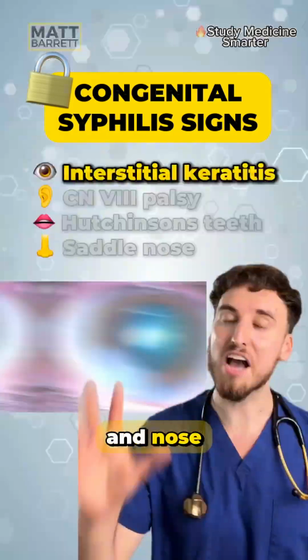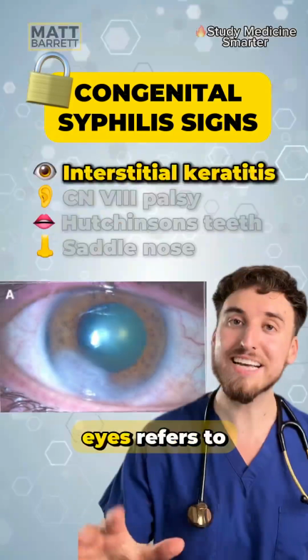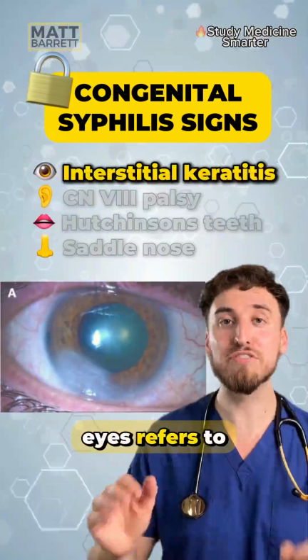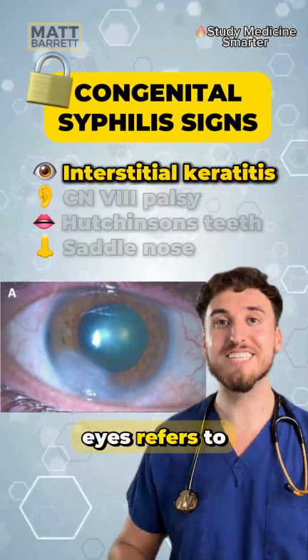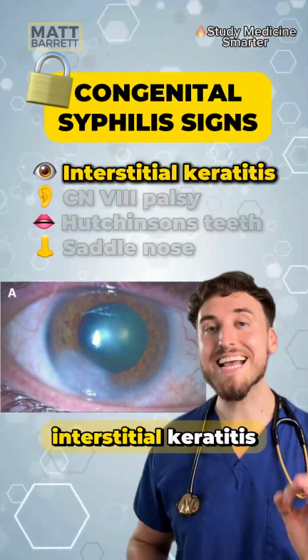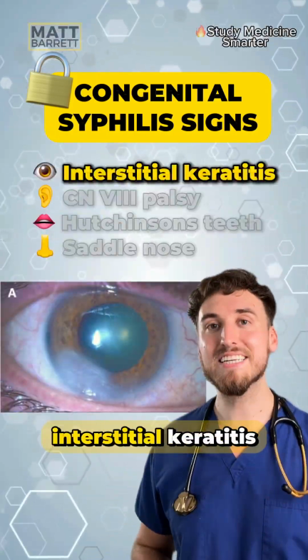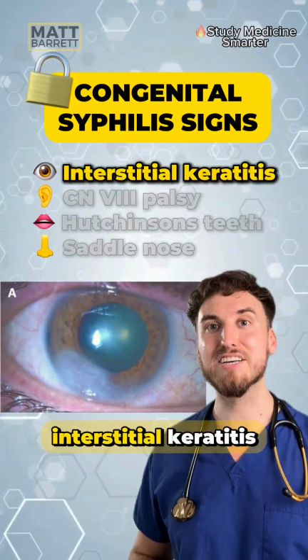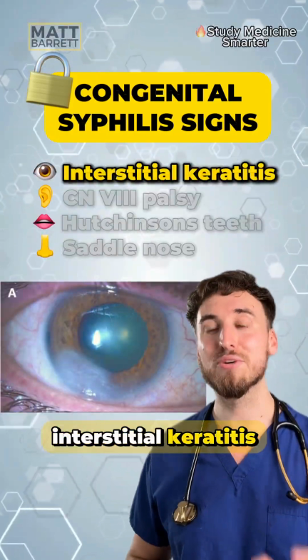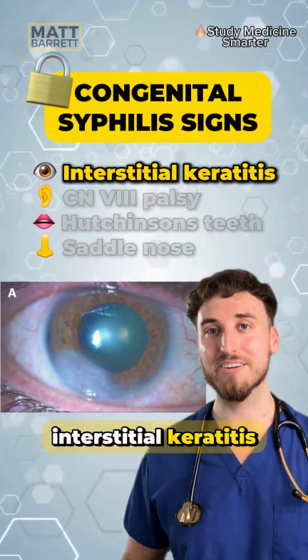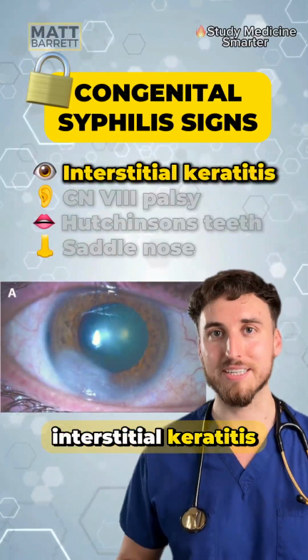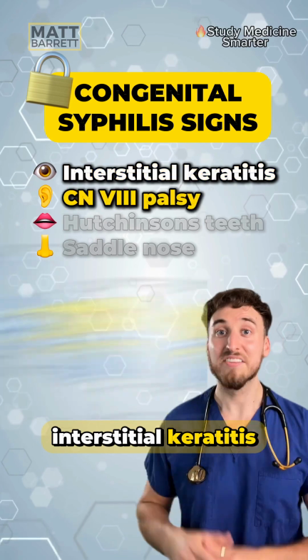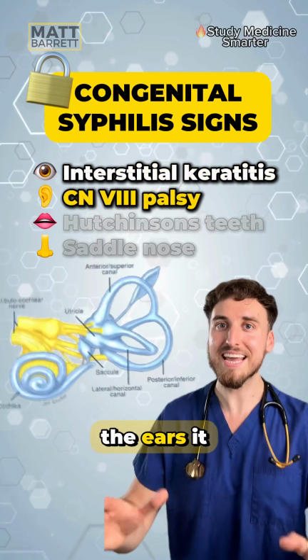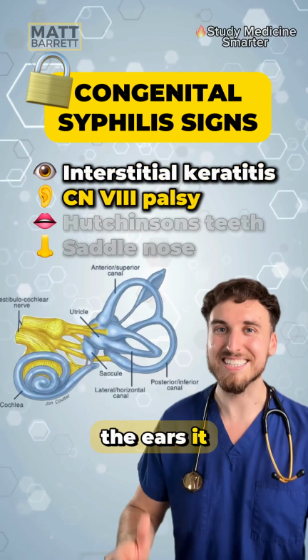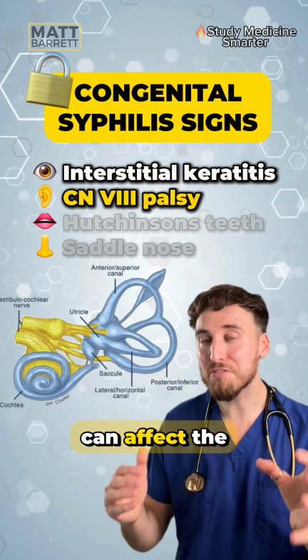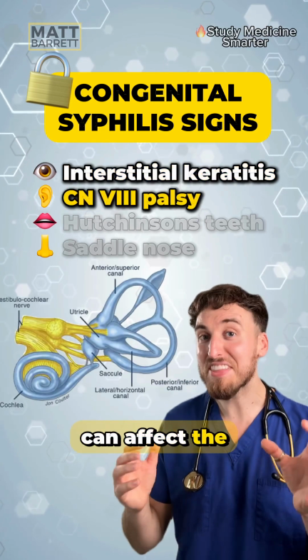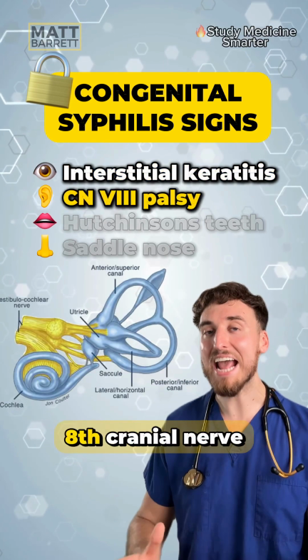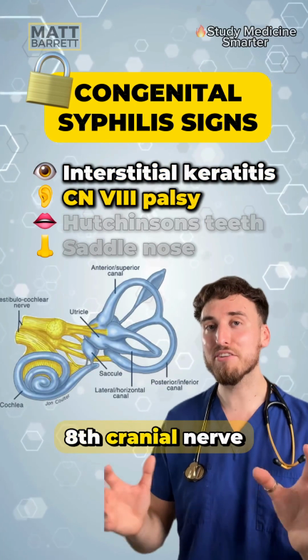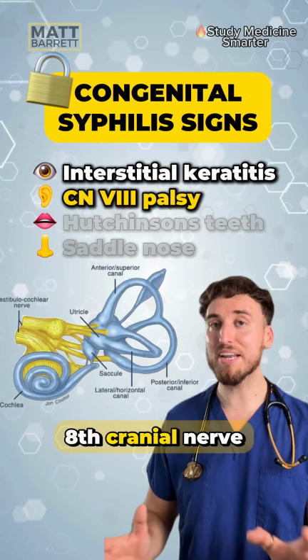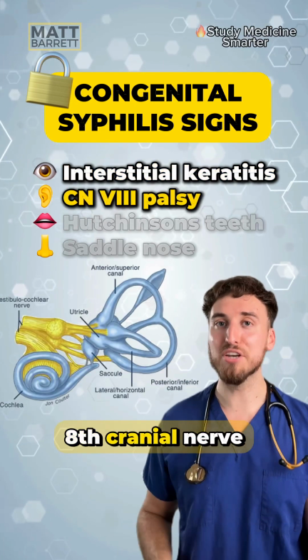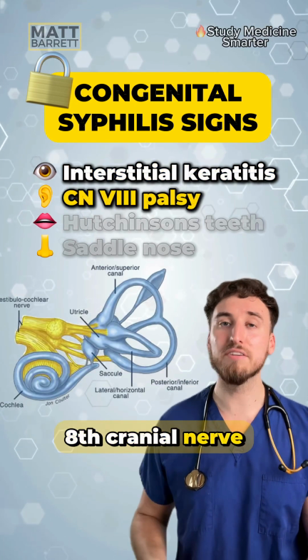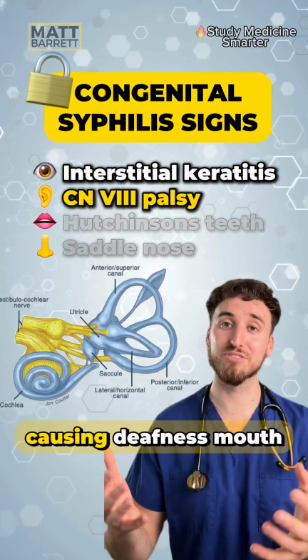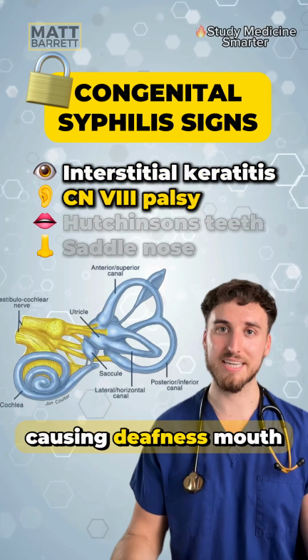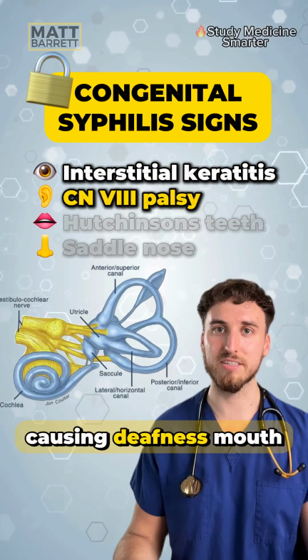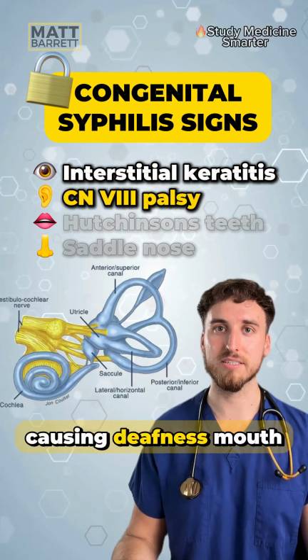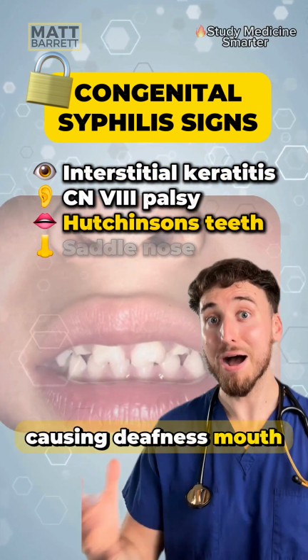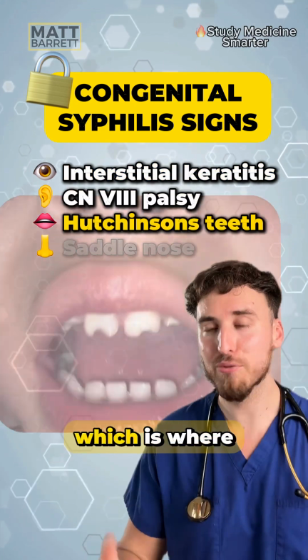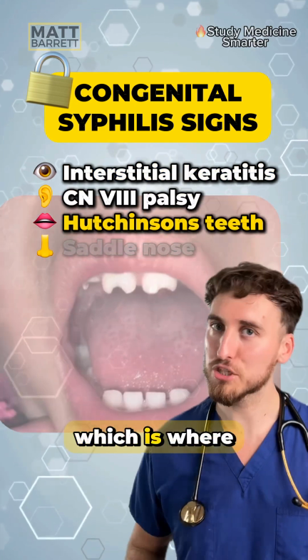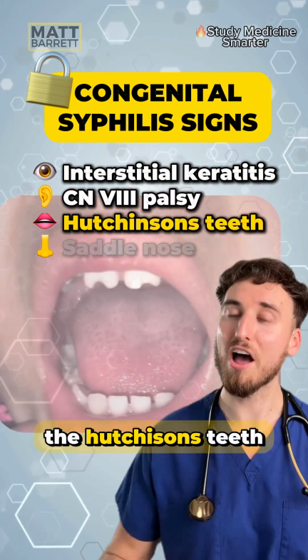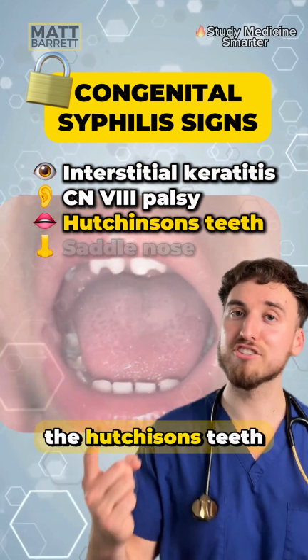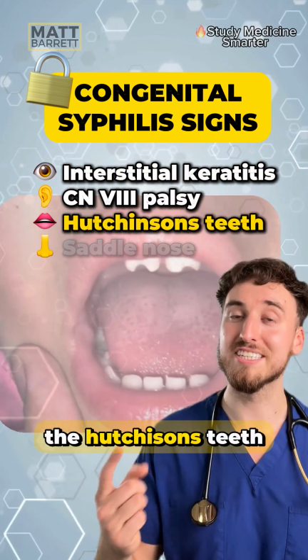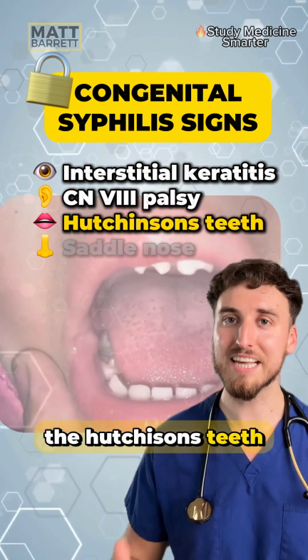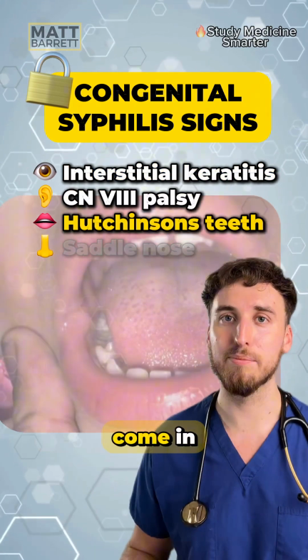The eyes refers to interstitial keratitis. The ears — it can affect the eighth cranial nerve, causing deafness. Mouth is where Hutchinson's teeth come in.